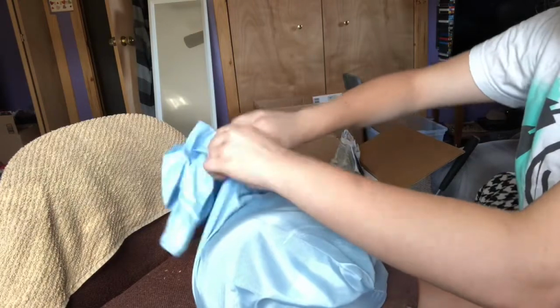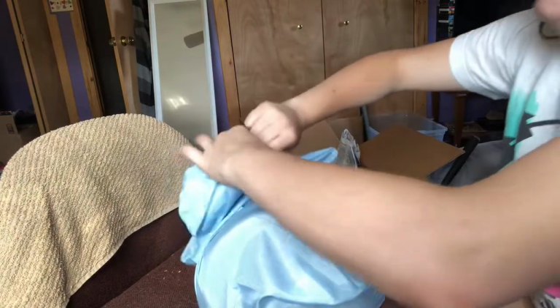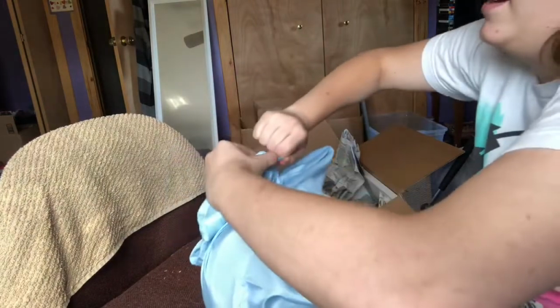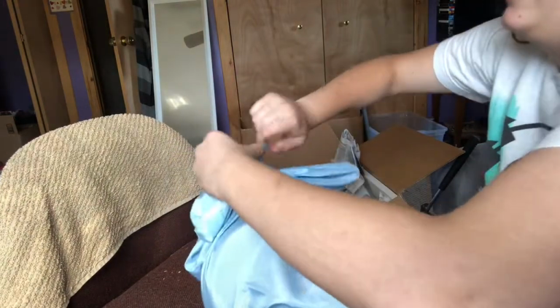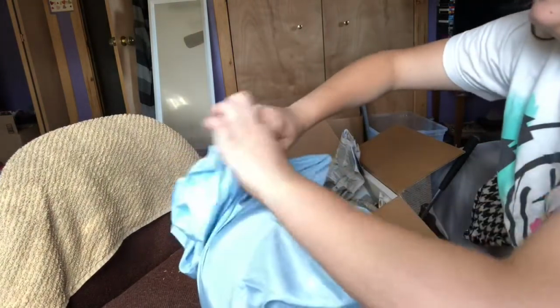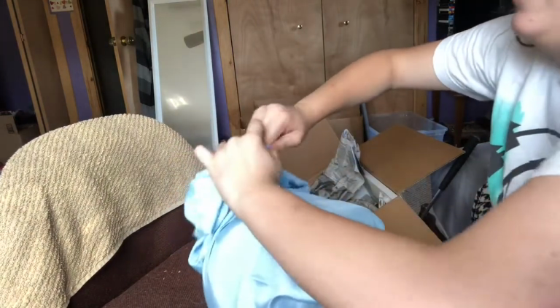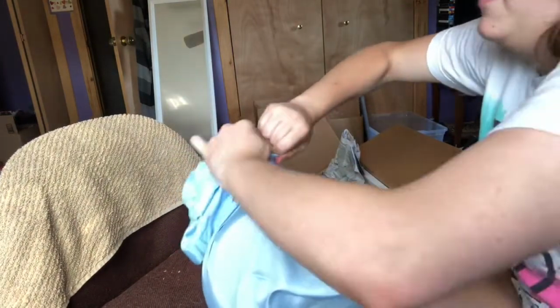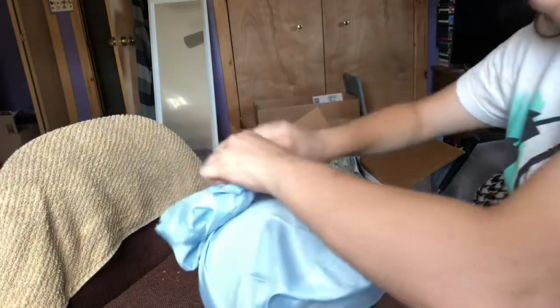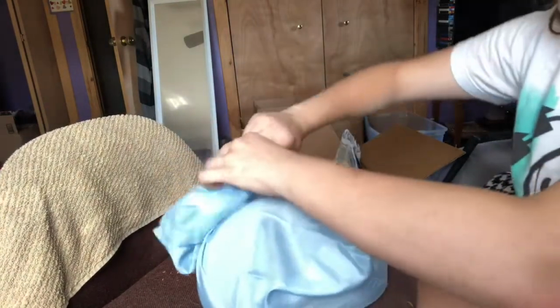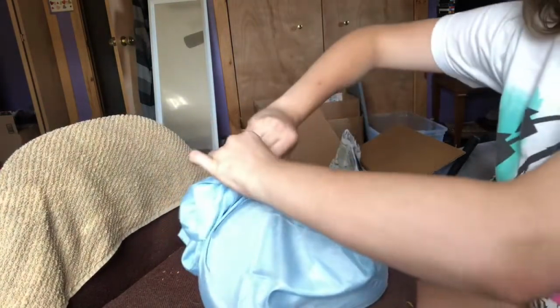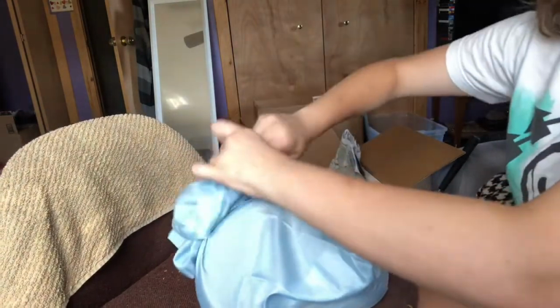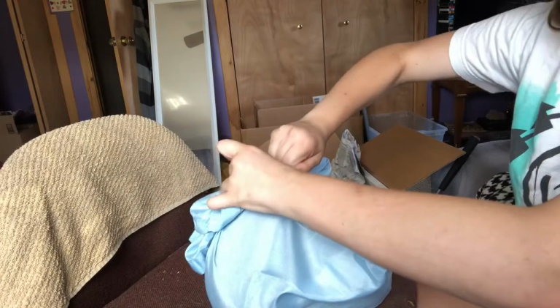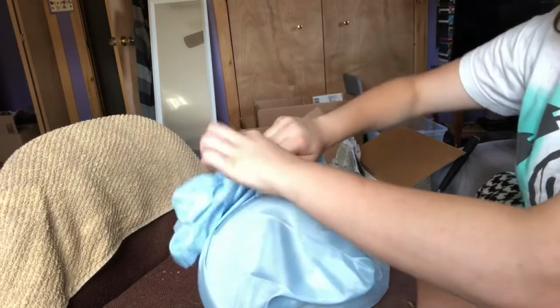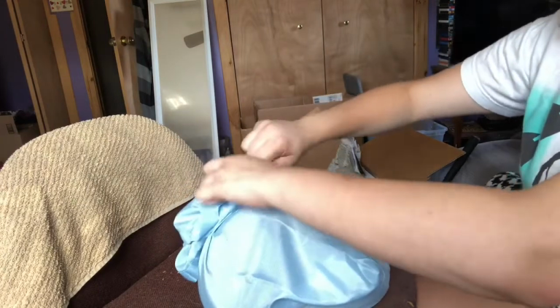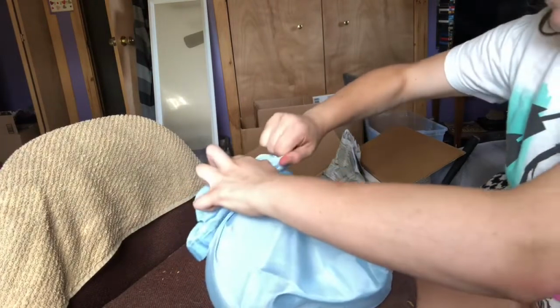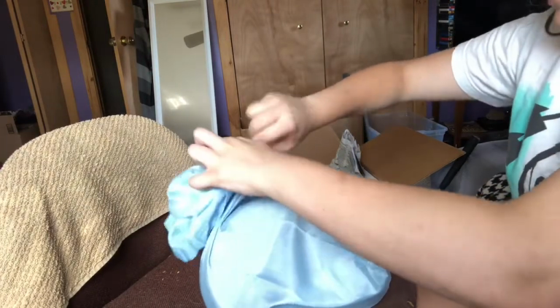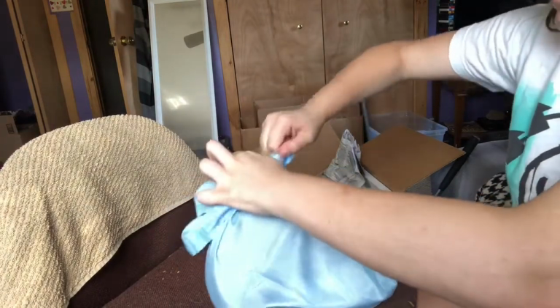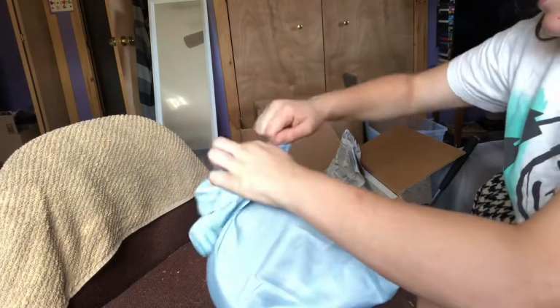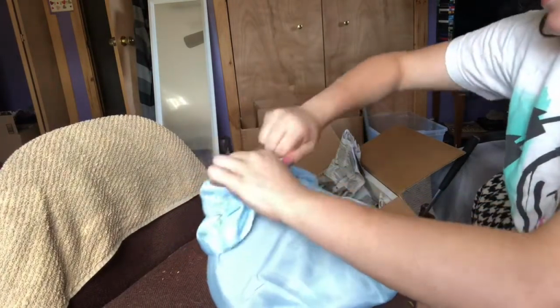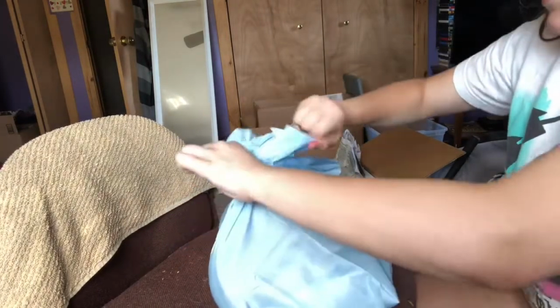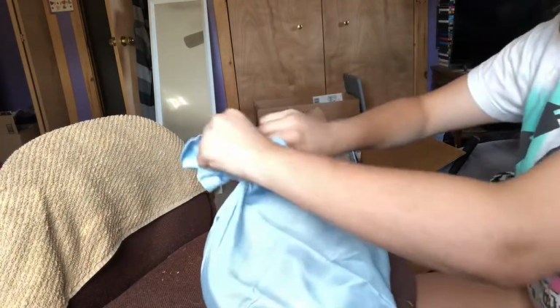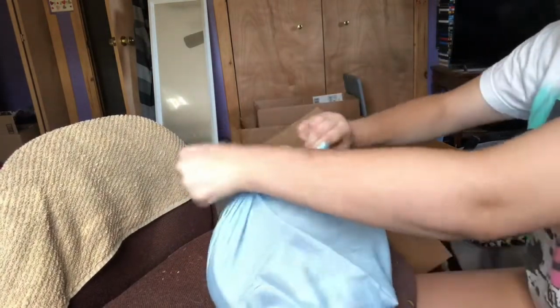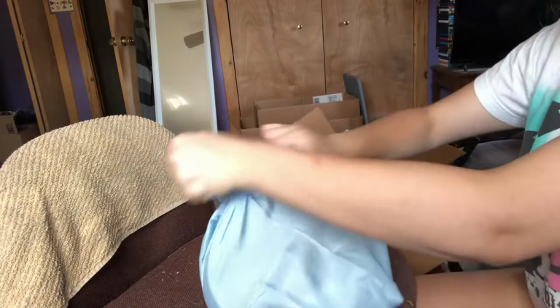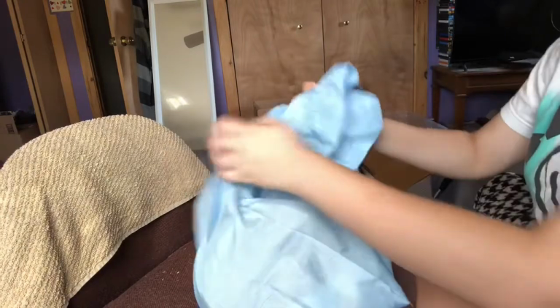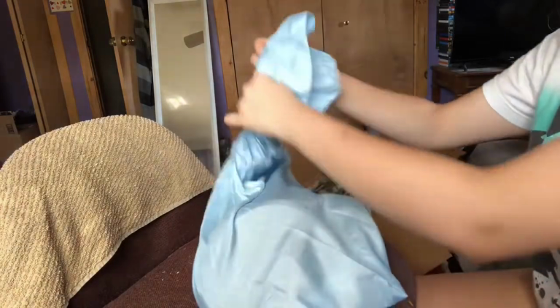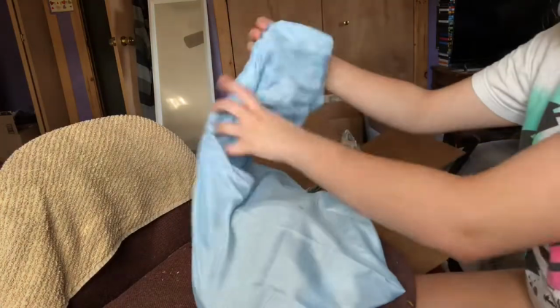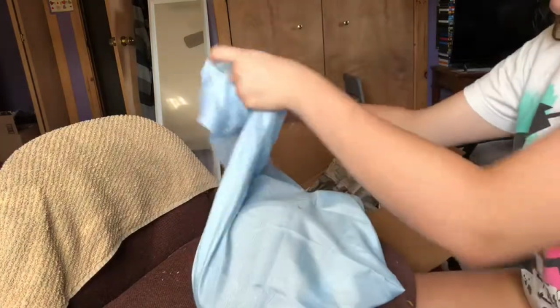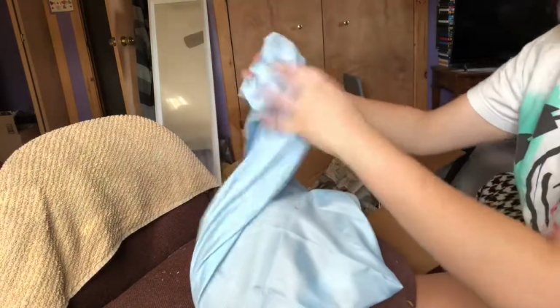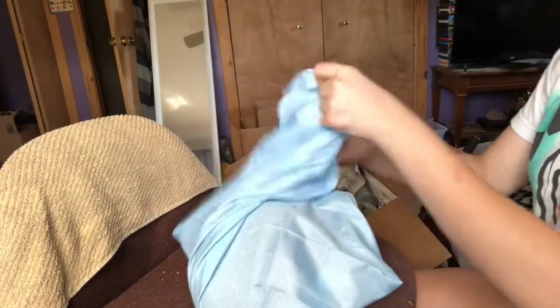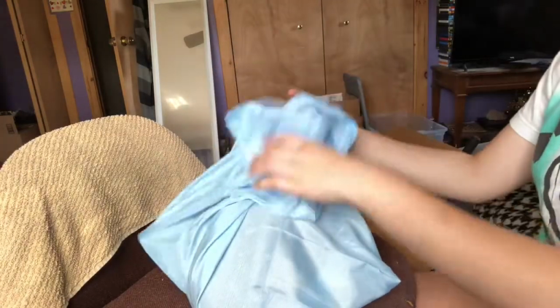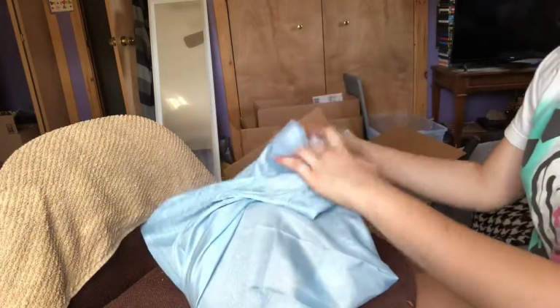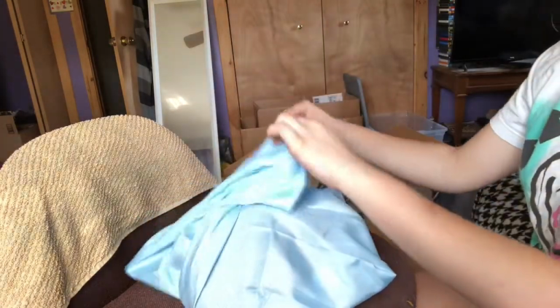The ad said she was friendly, but 24 hours in a box can make you a little cranky. So I'm just being kind of cautious here. She's really gonna come right out.